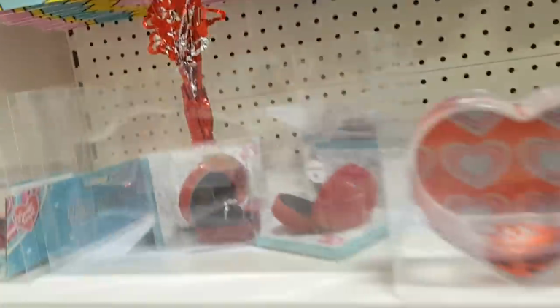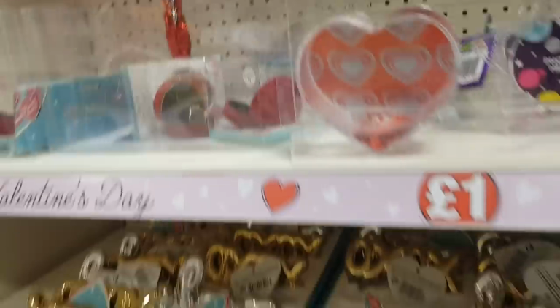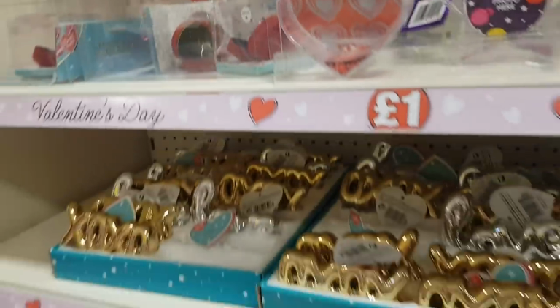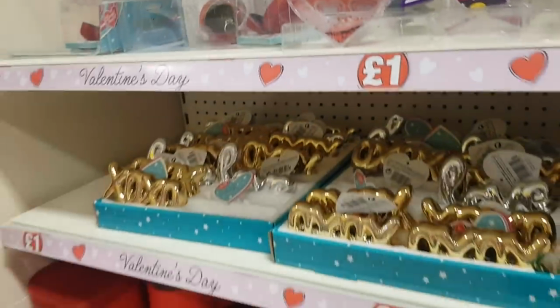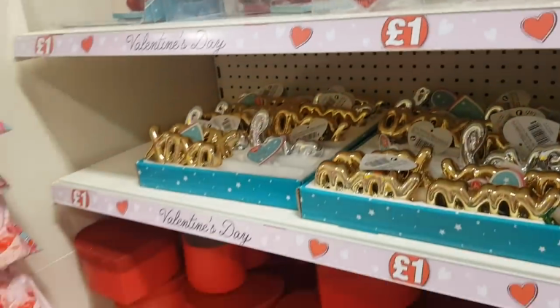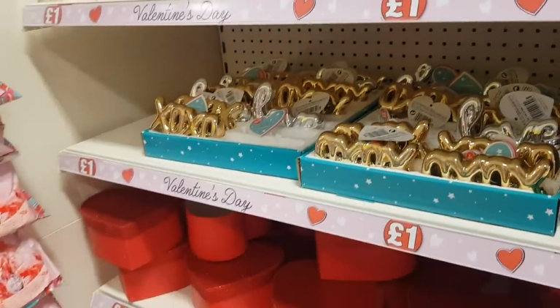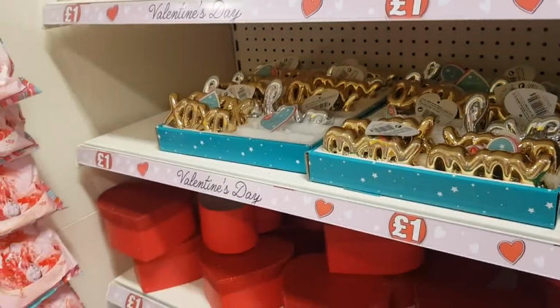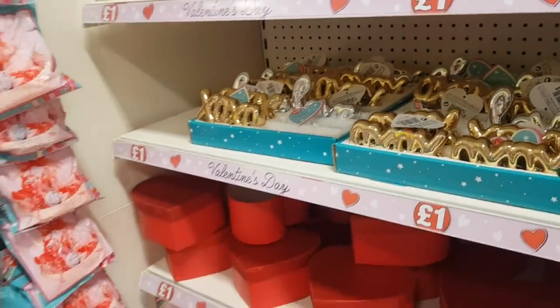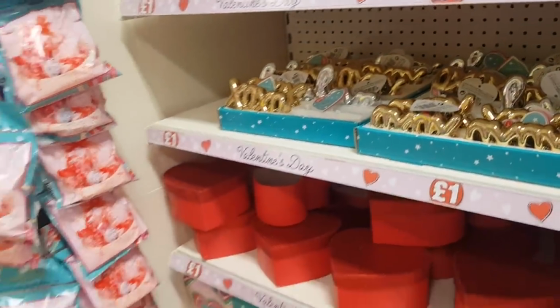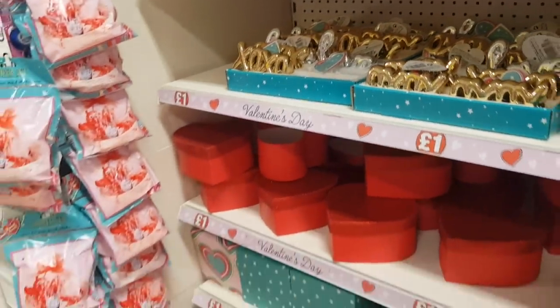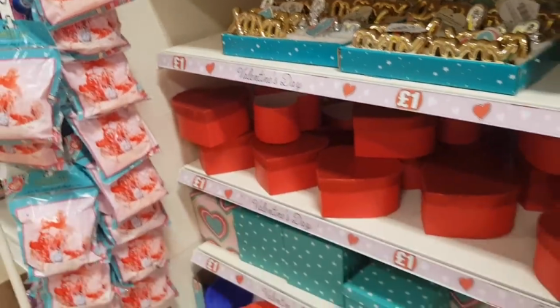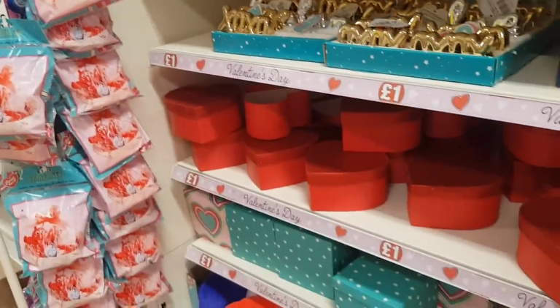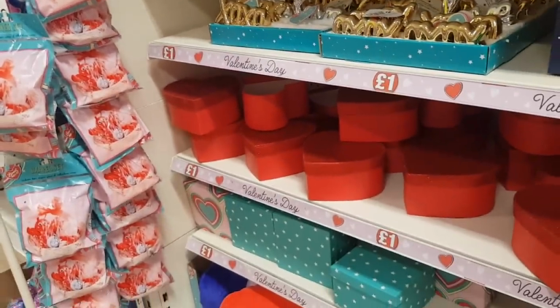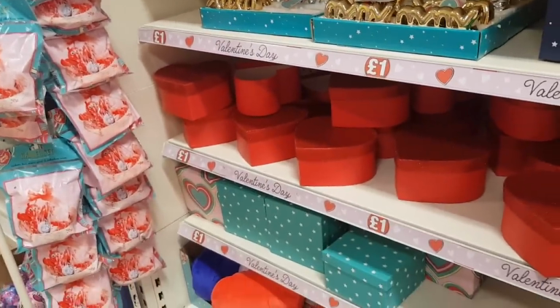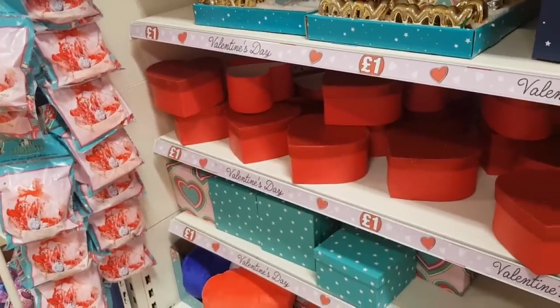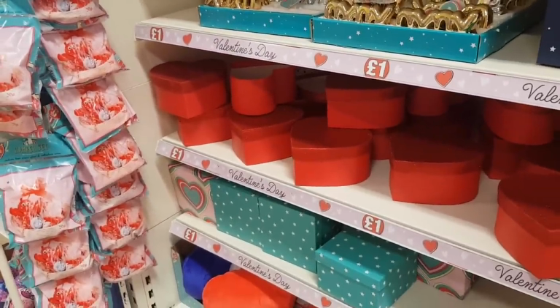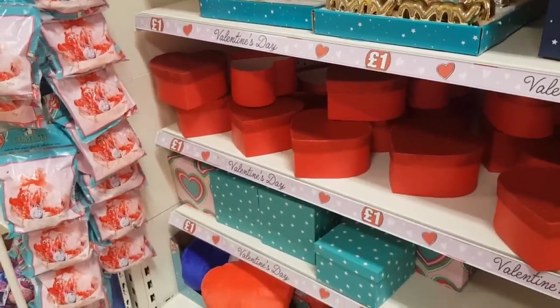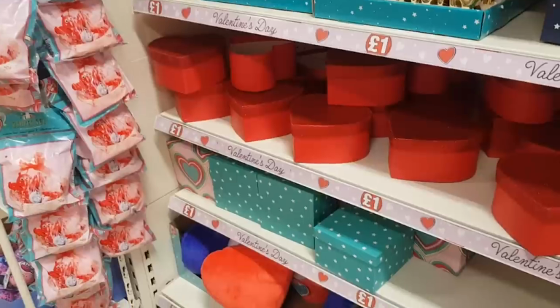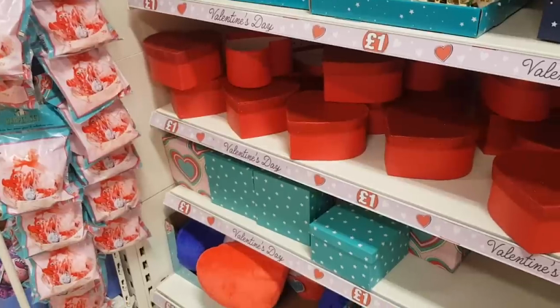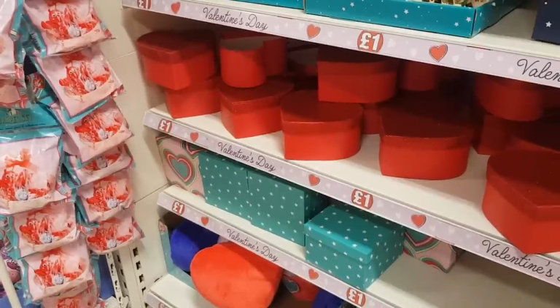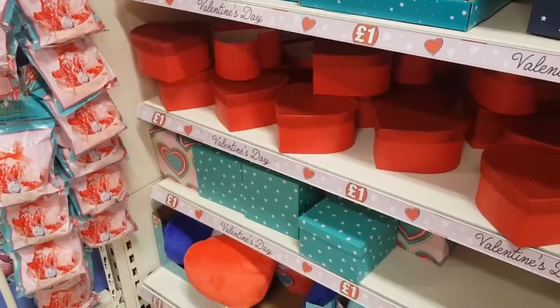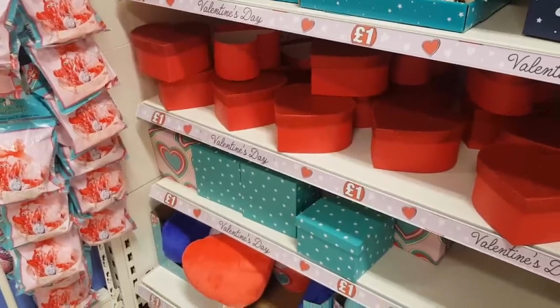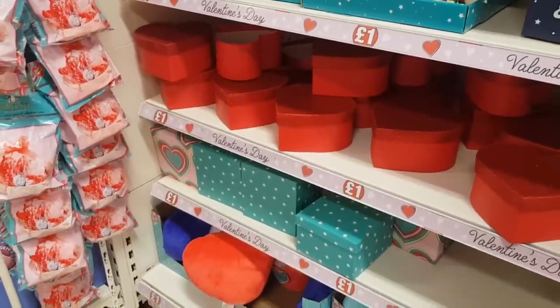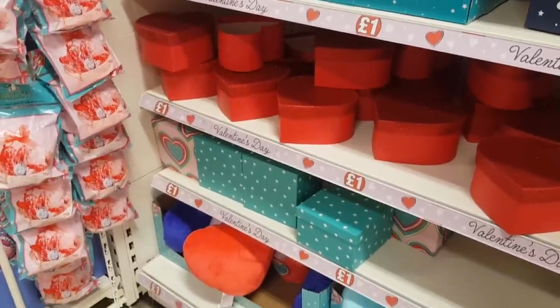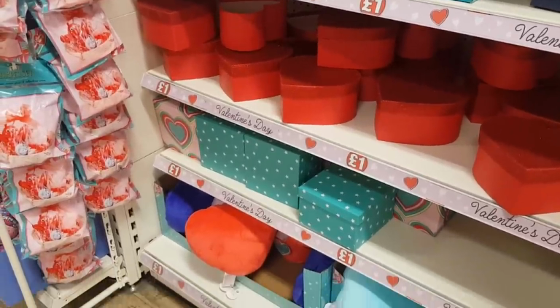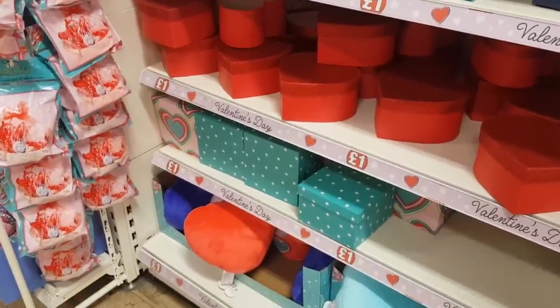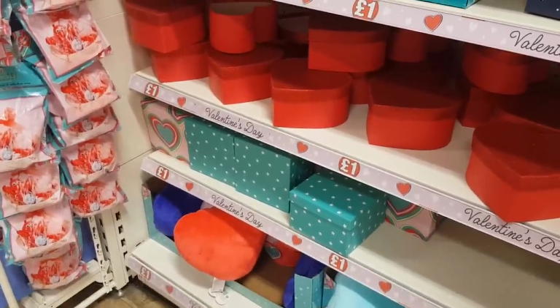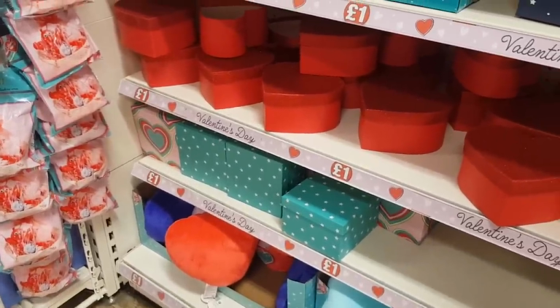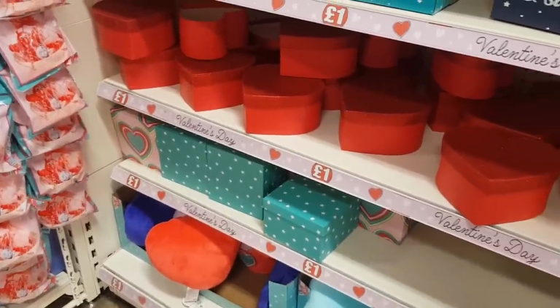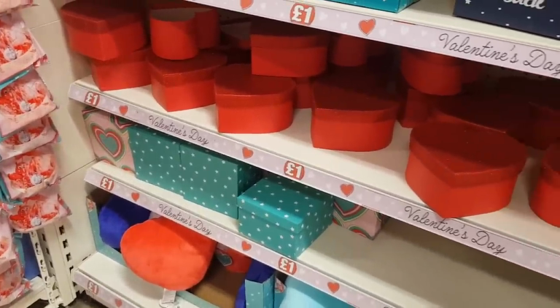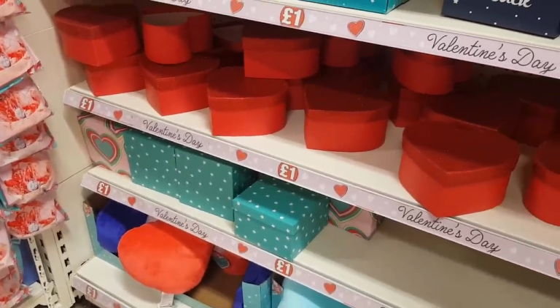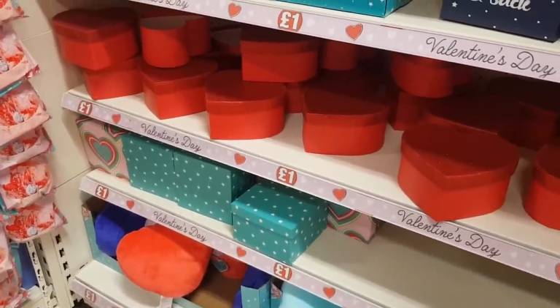So that's about it — that's the Valentine's section that Poundland's got. I hope you've enjoyed watching, and if you haven't already subscribed then please do, and I will see you again soon. You take care guys, bye!